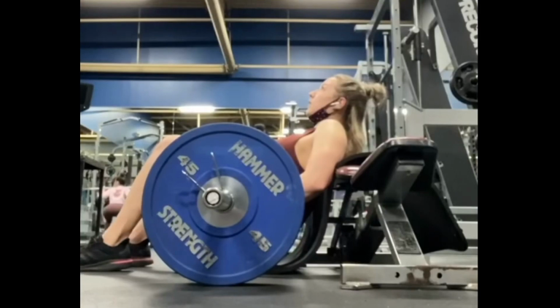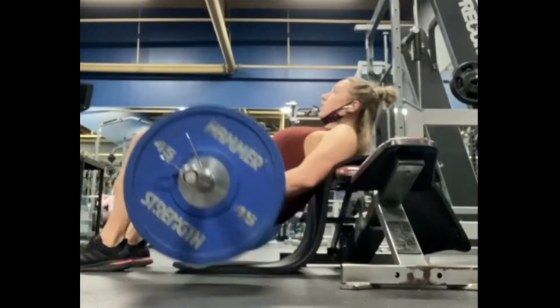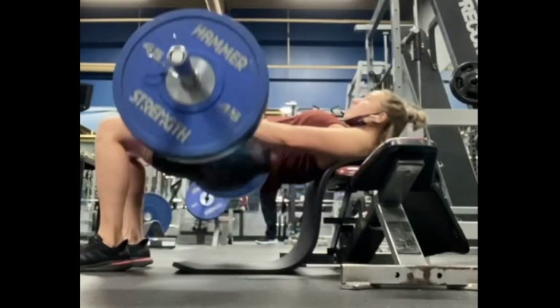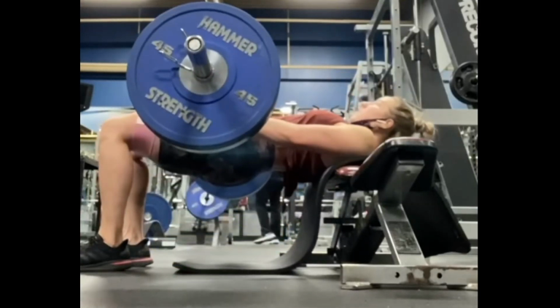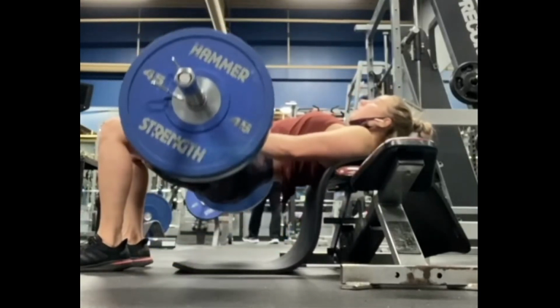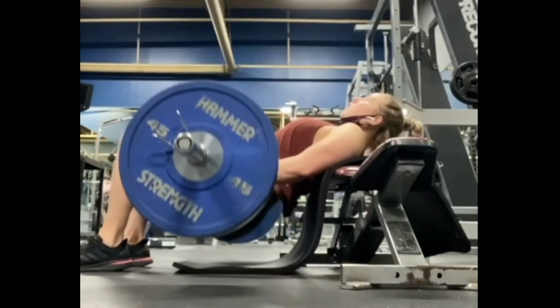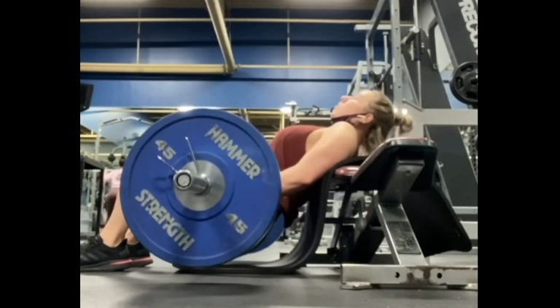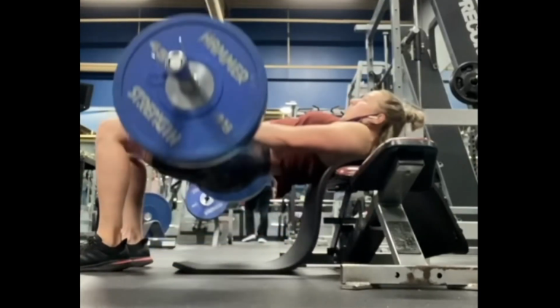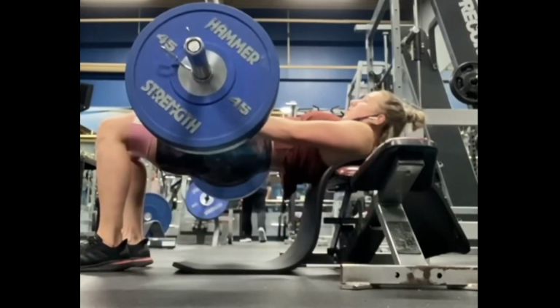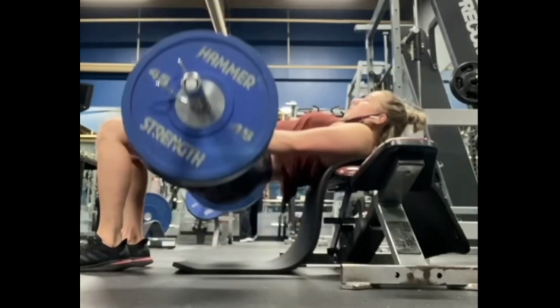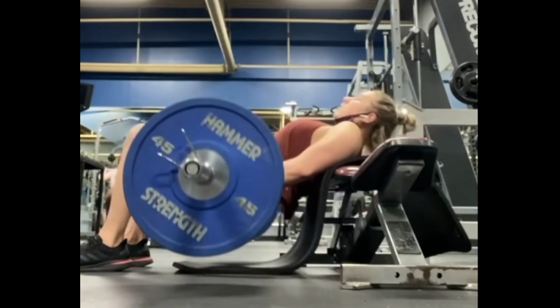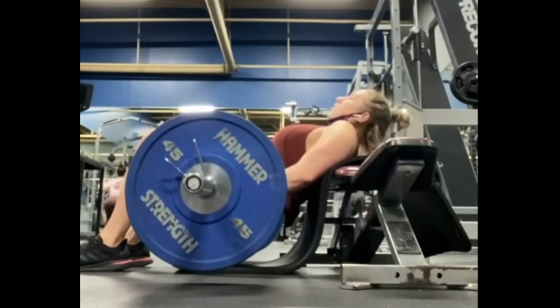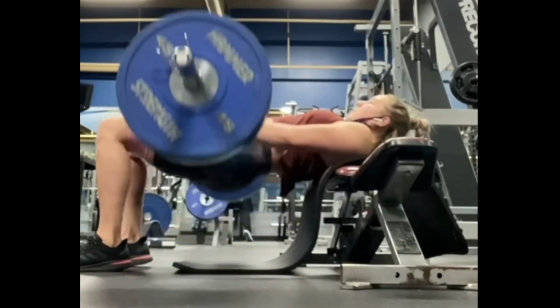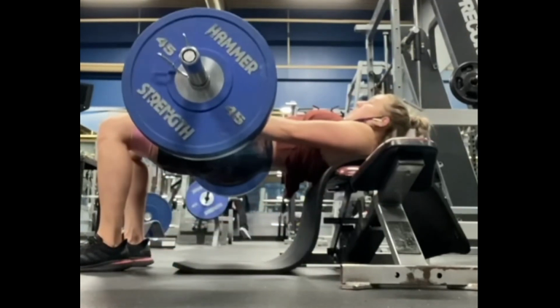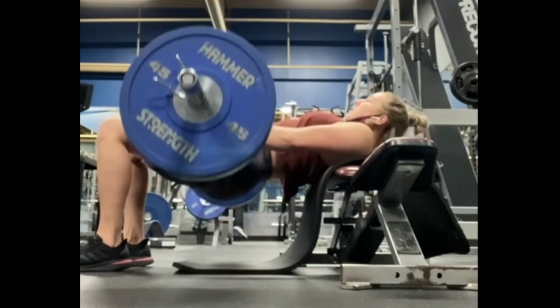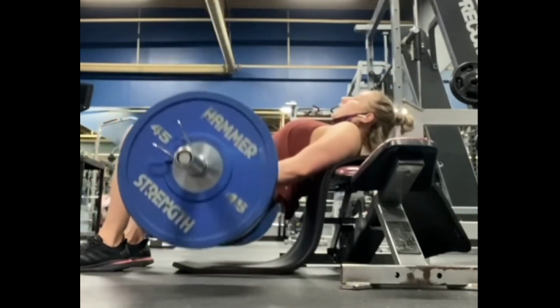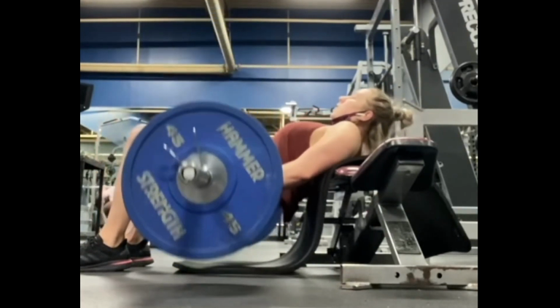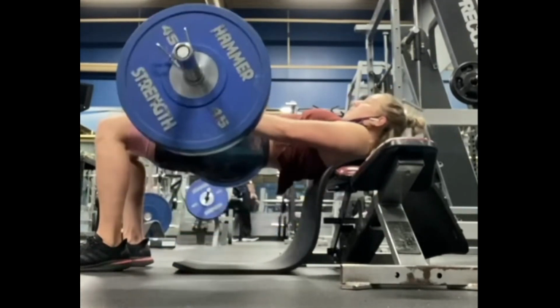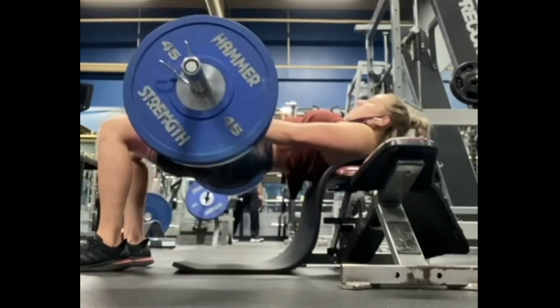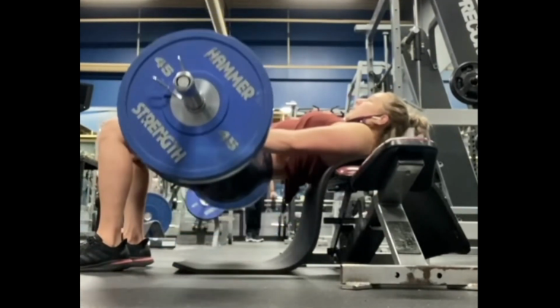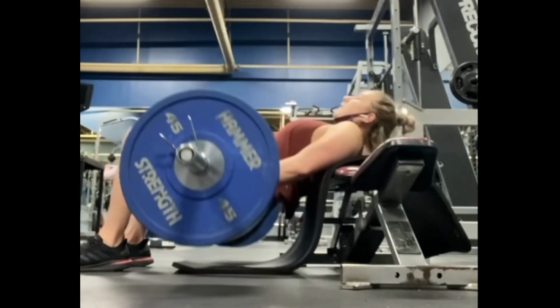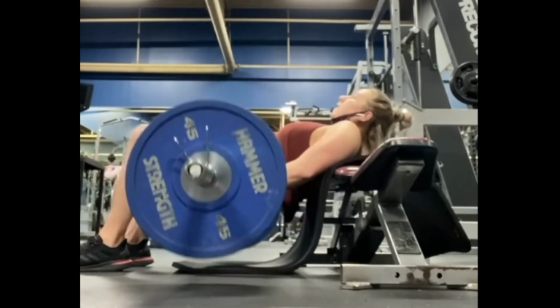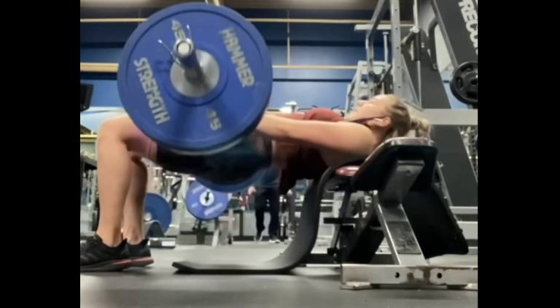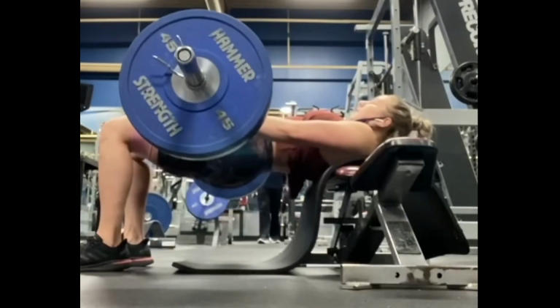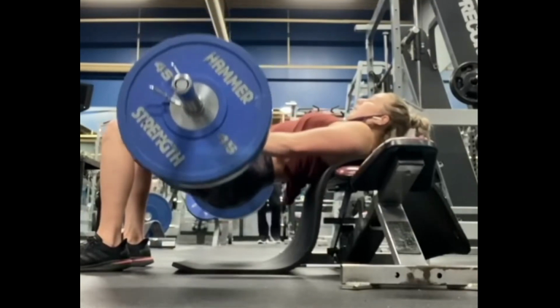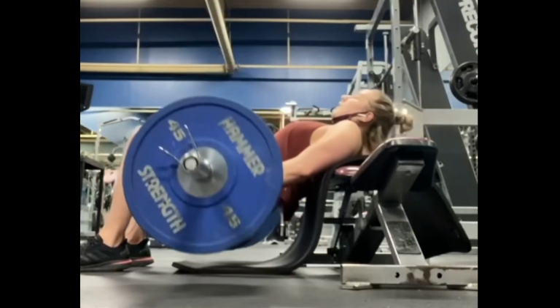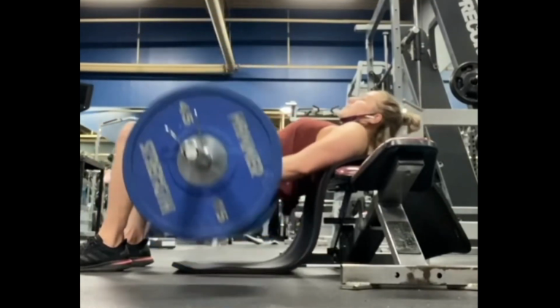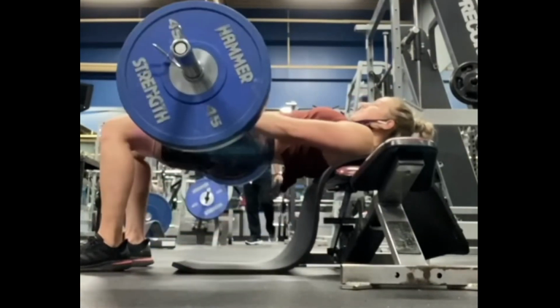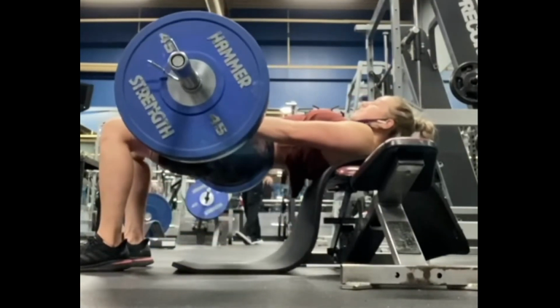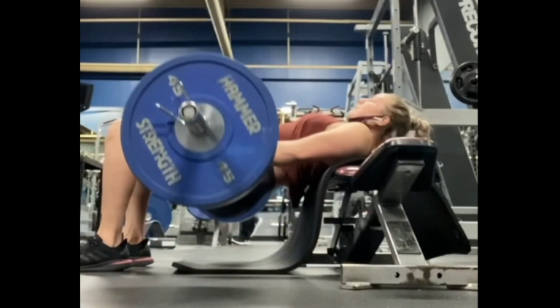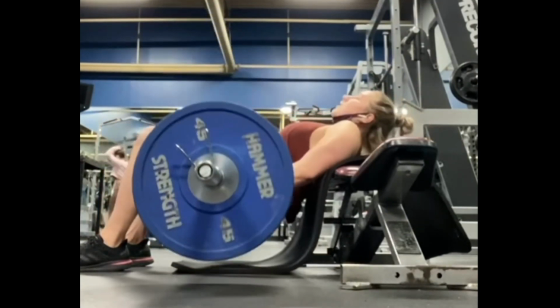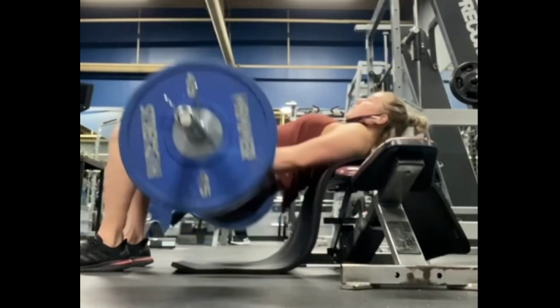For these hip thrusters, you're going to make sure your feet and your knees are at a 90 degree angle, and that you only have your upper back on the bench. Then we press all the way up, slight pause.